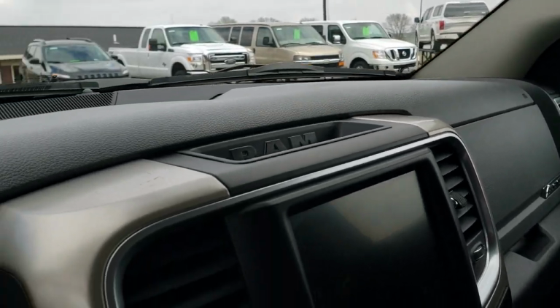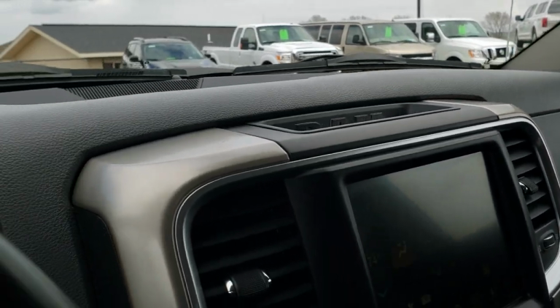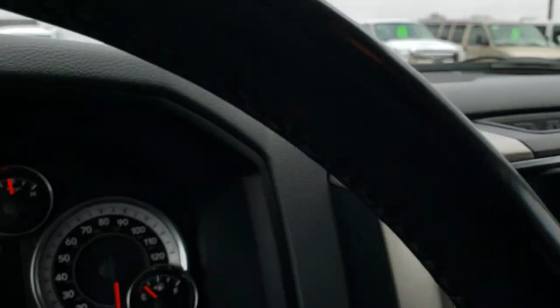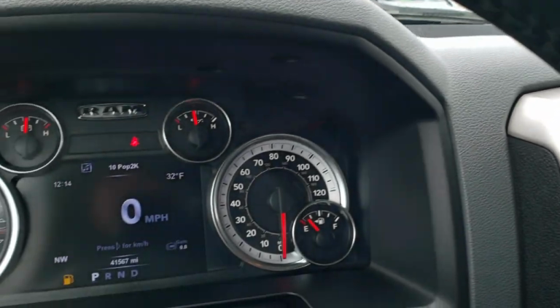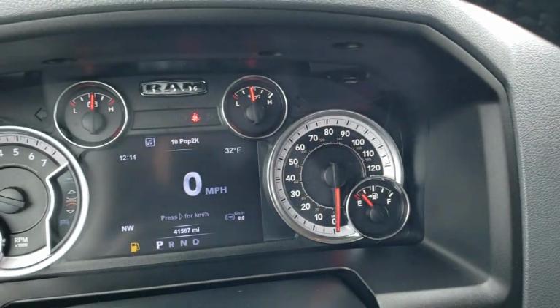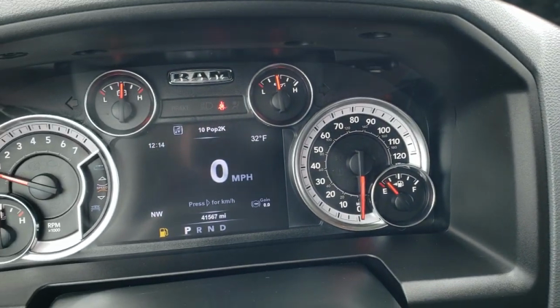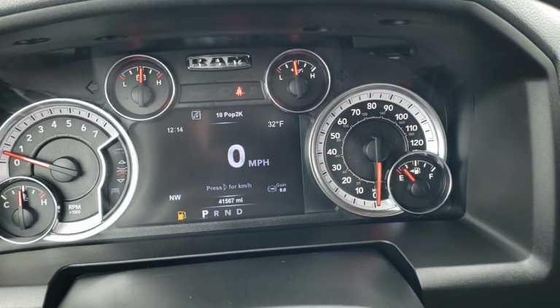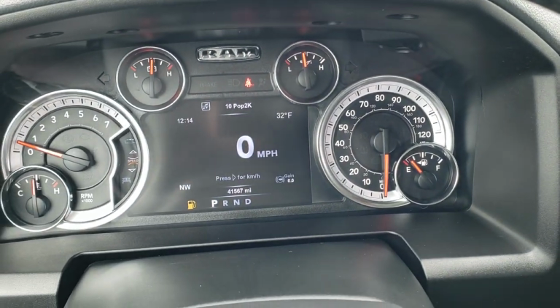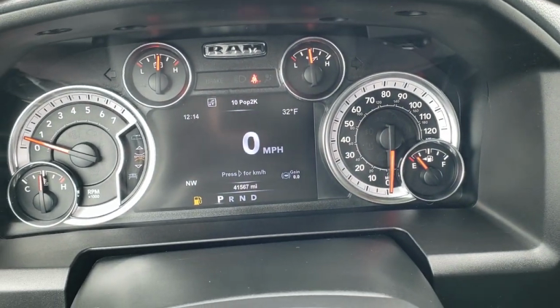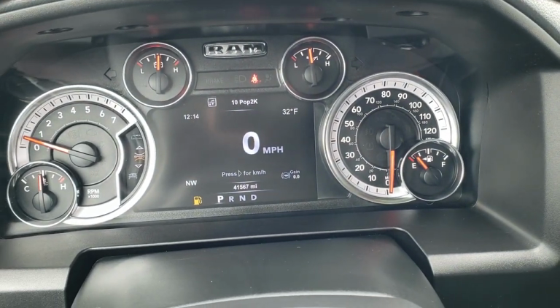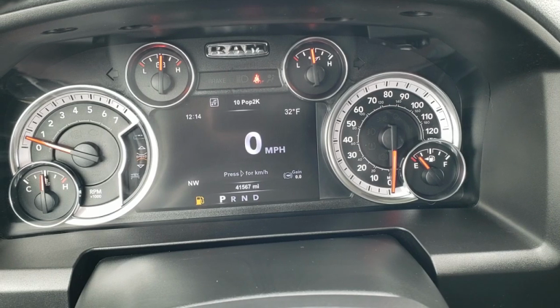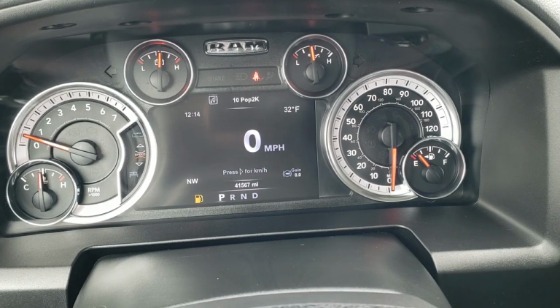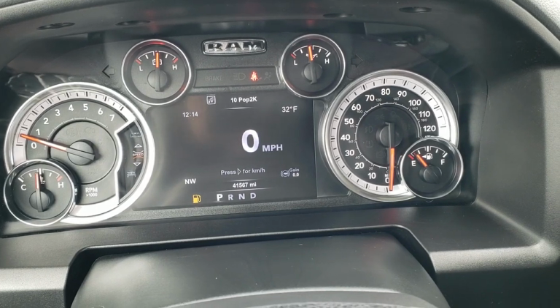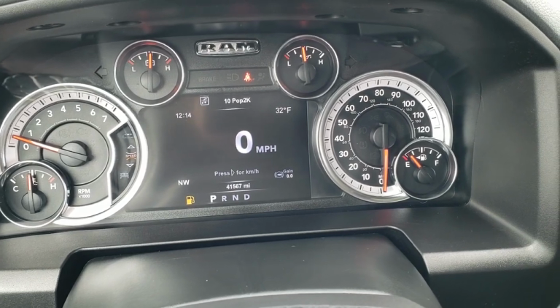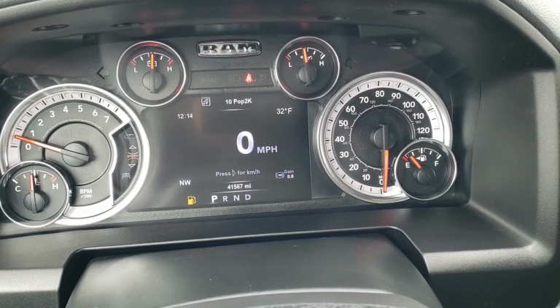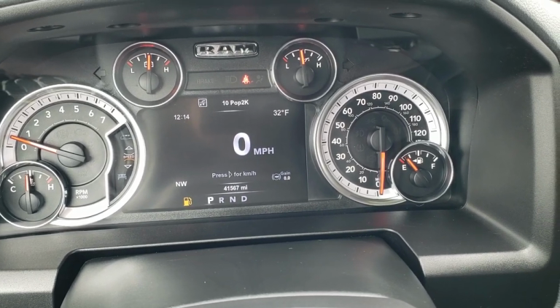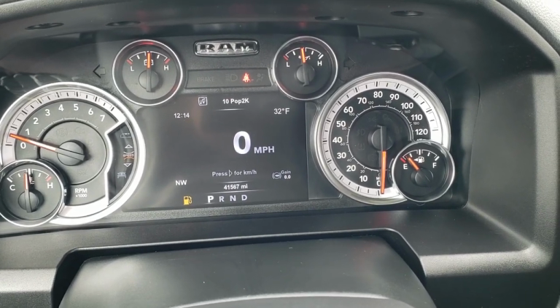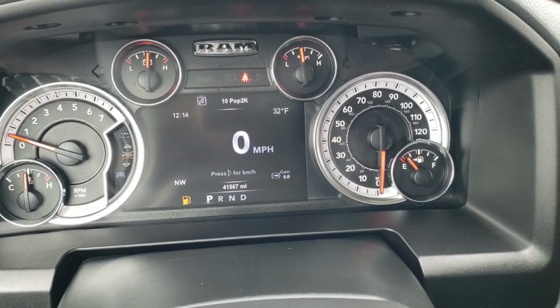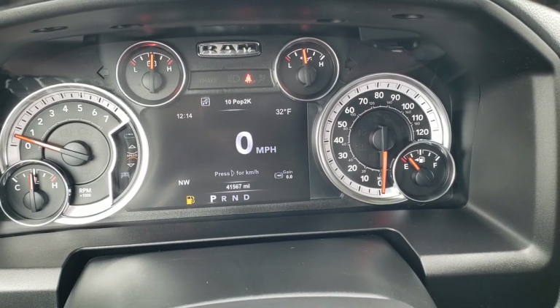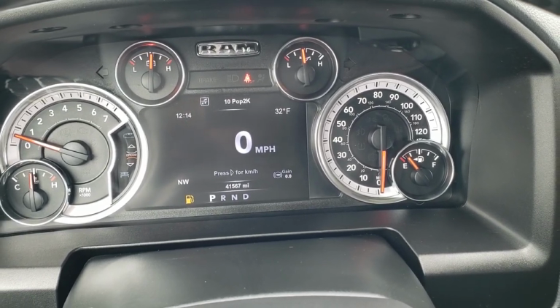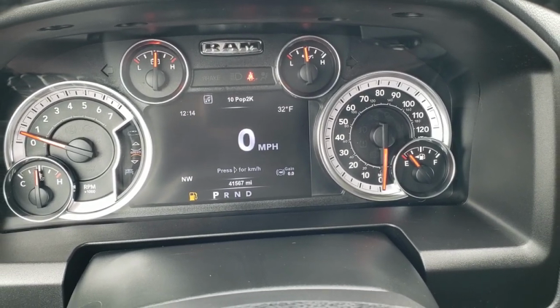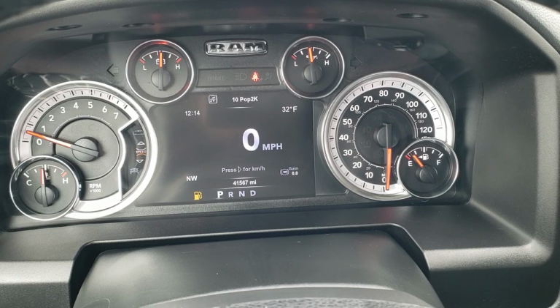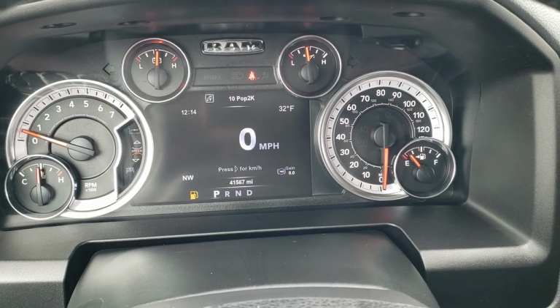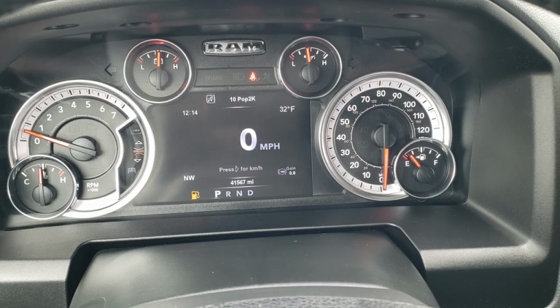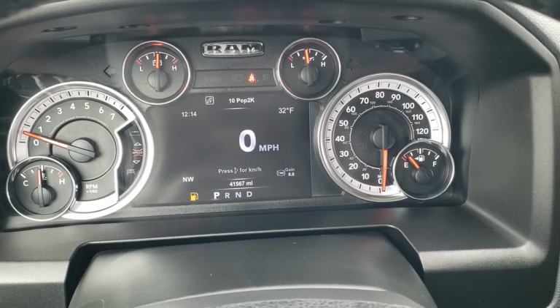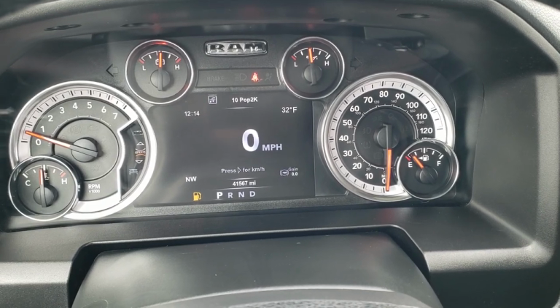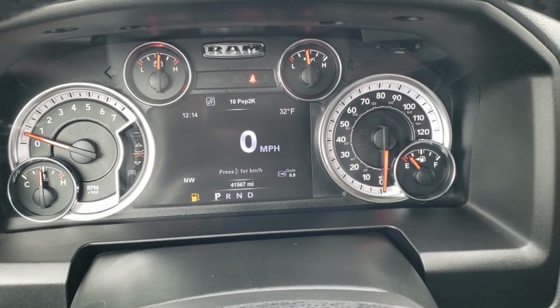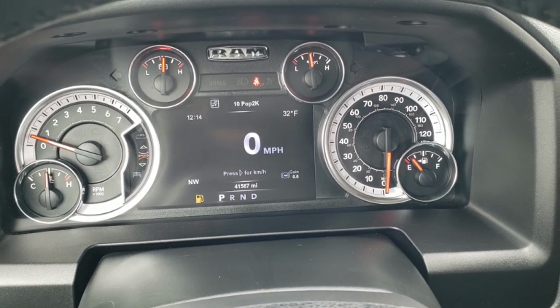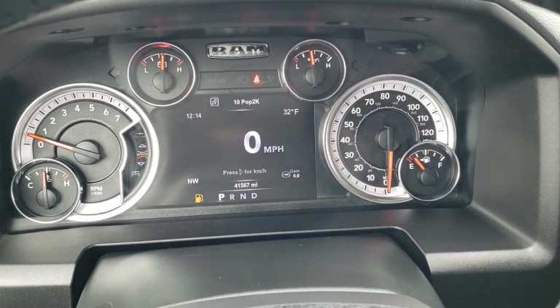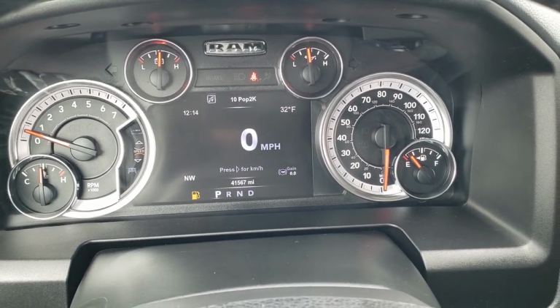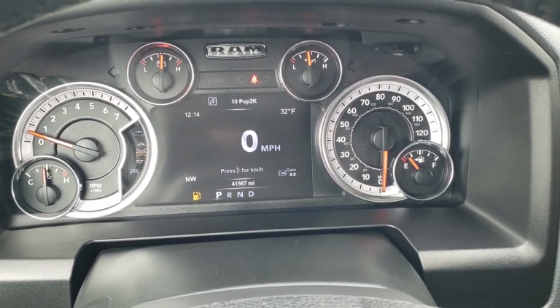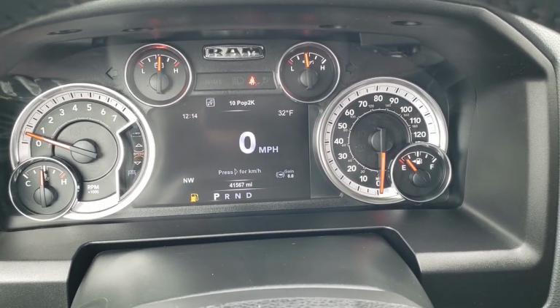As we hop inside the truck, you can see that this one has 41,567 miles. You get the seven-inch LCD display with digital speedometer, outside temp, compass, time, and trailer brake gain — you can change all those corners to read whatever you want.